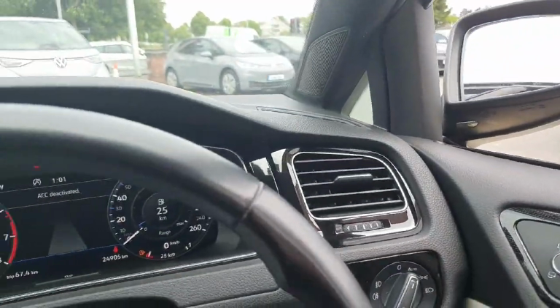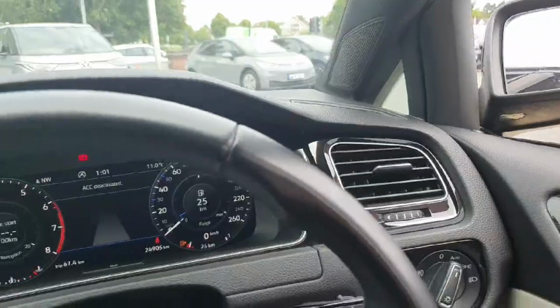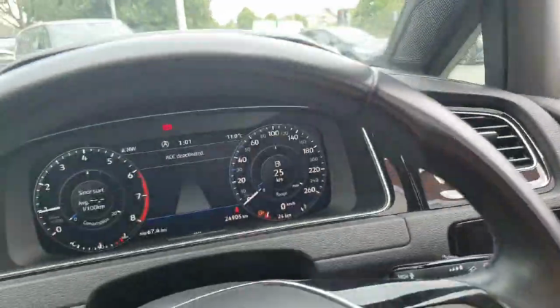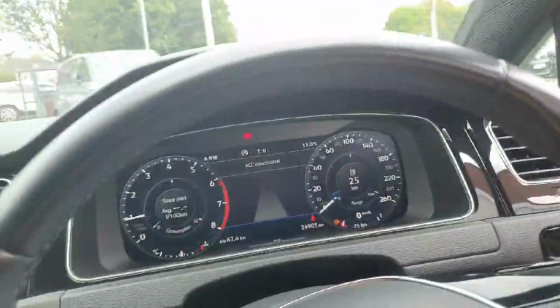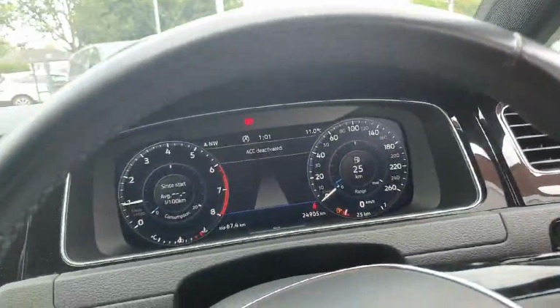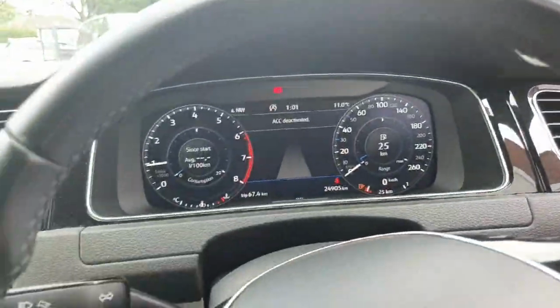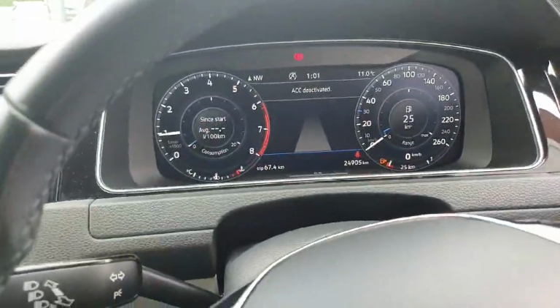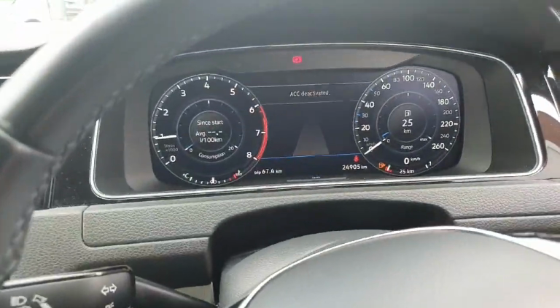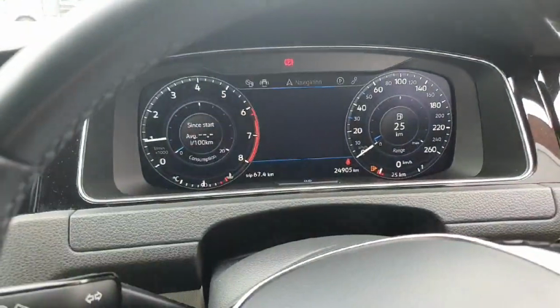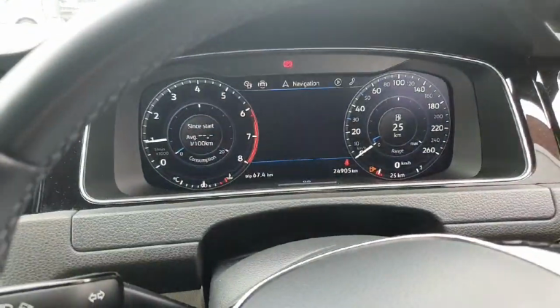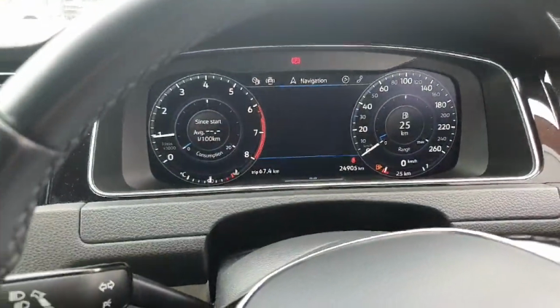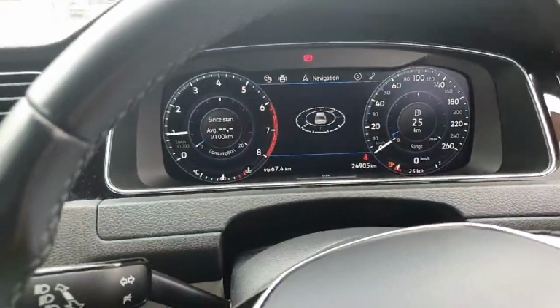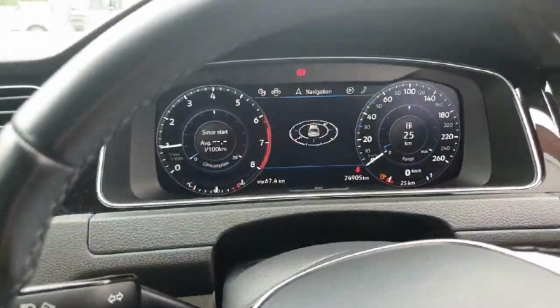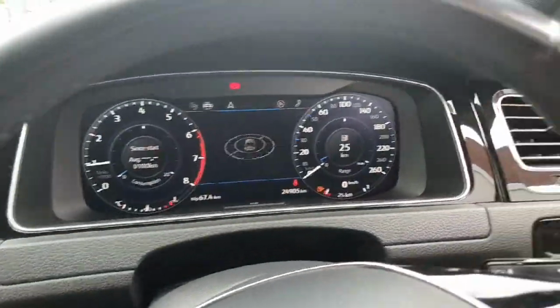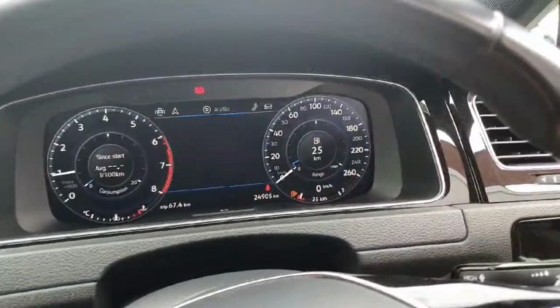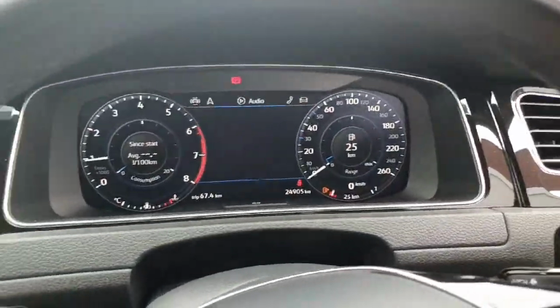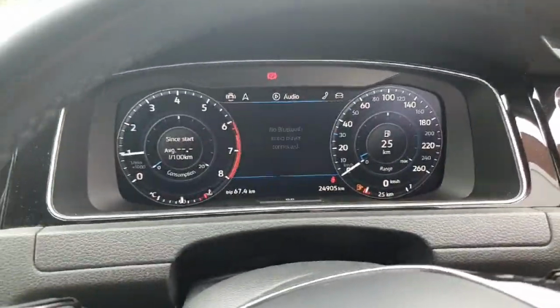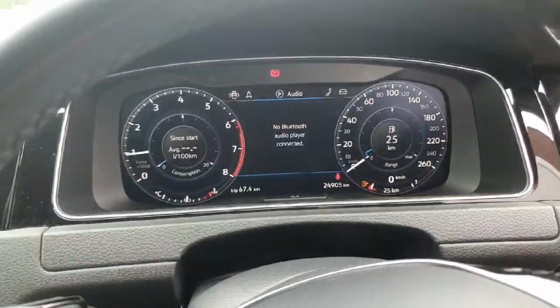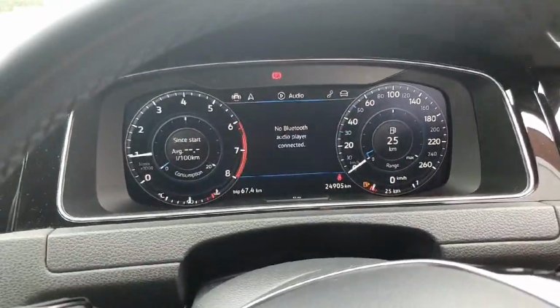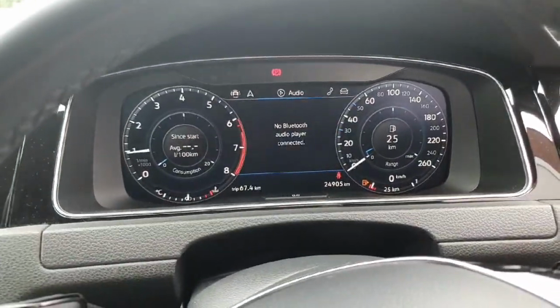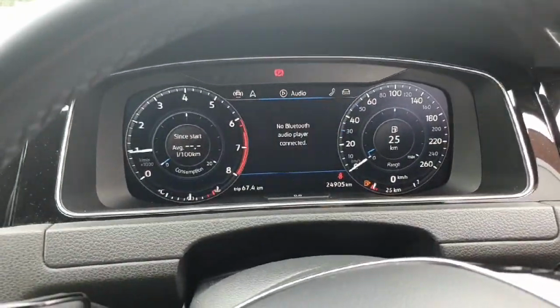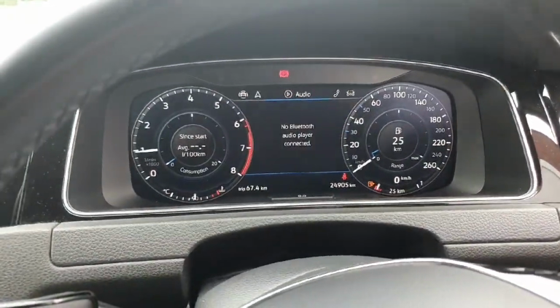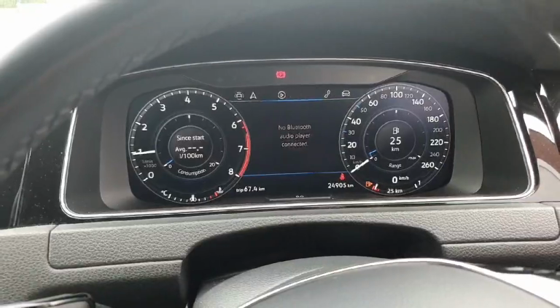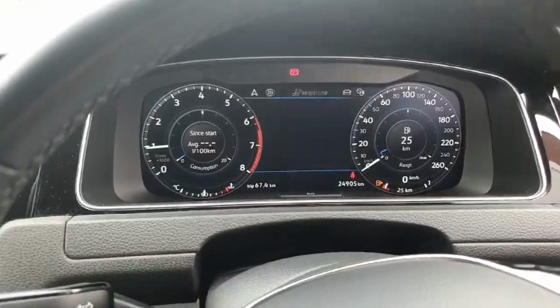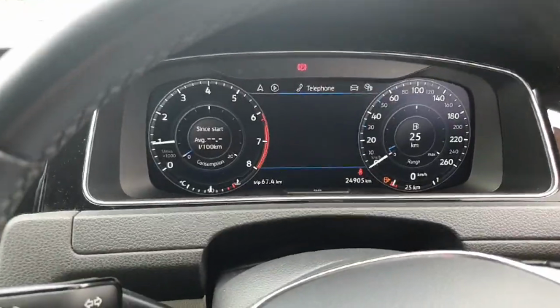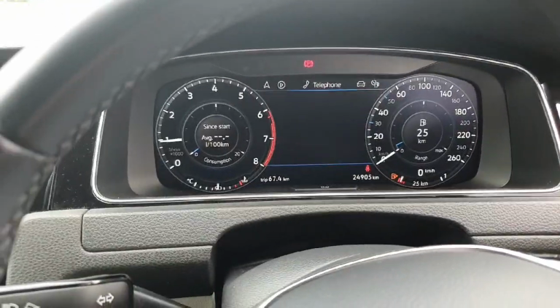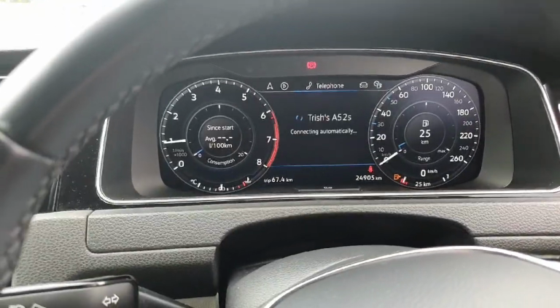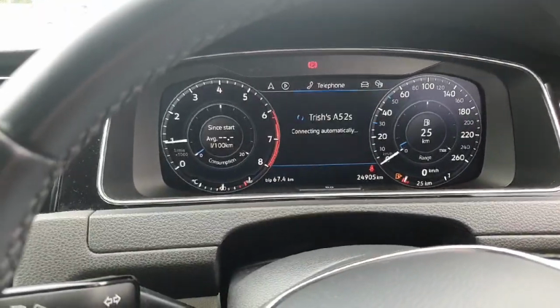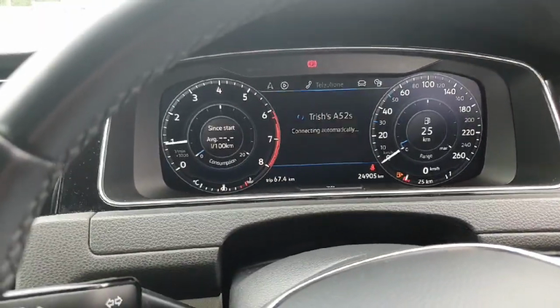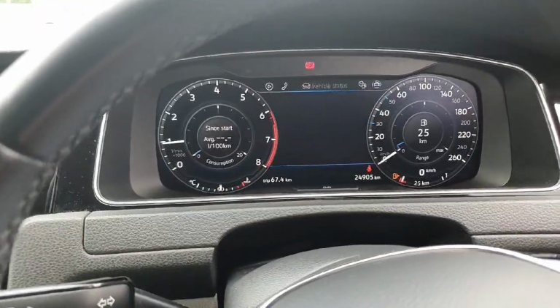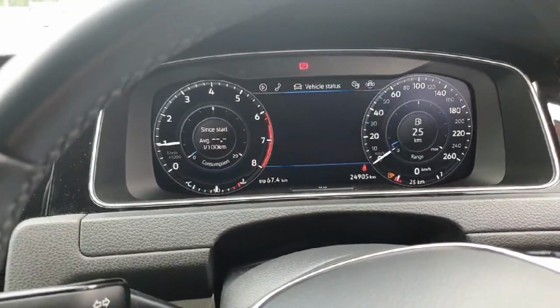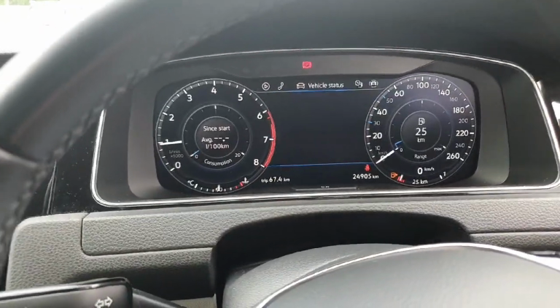But the main thing that probably attracted you to this car is the mileage that's on it. Absolutely wonderful.